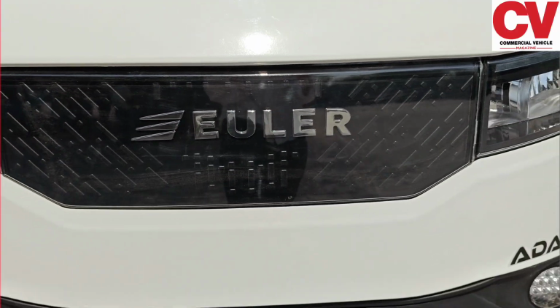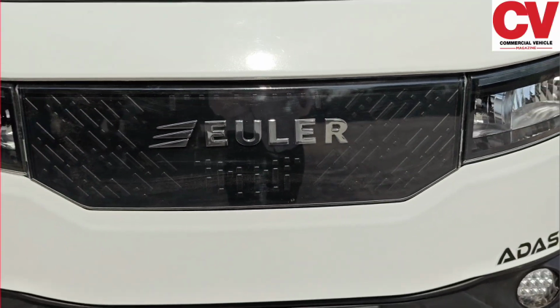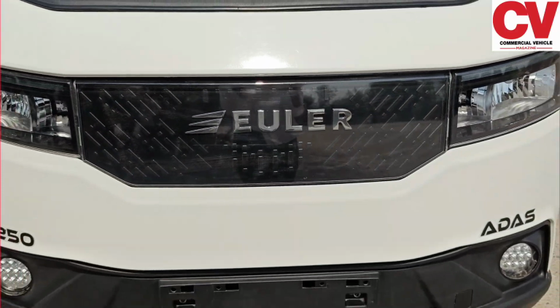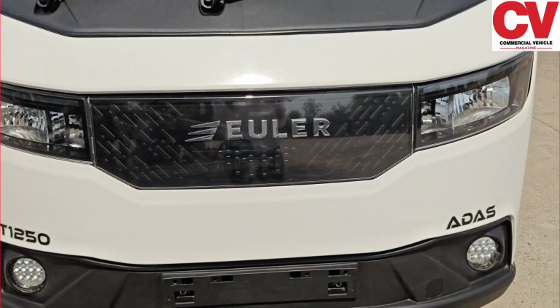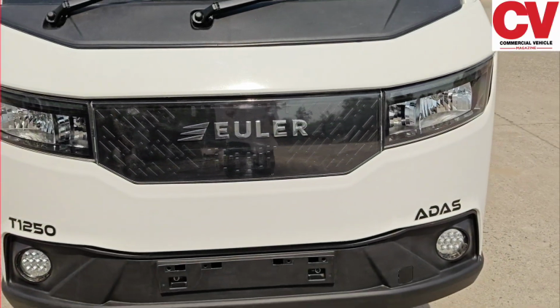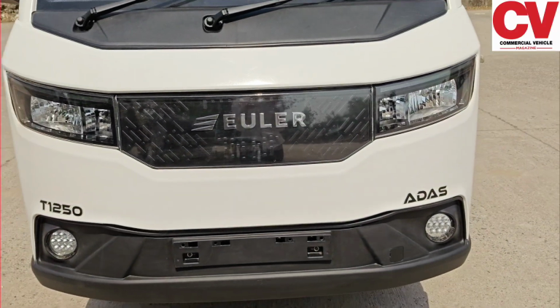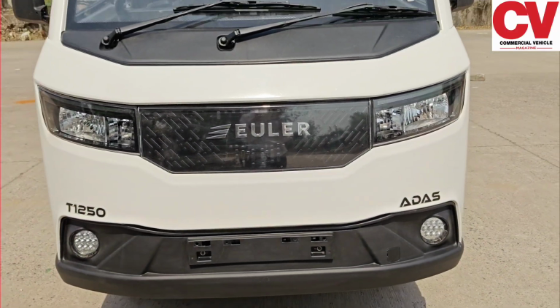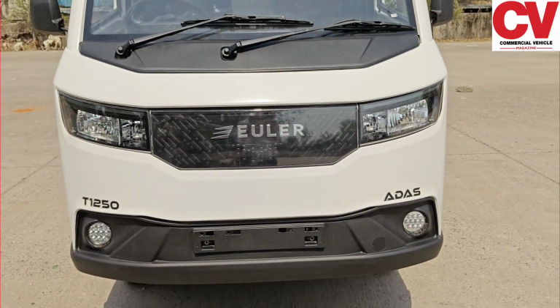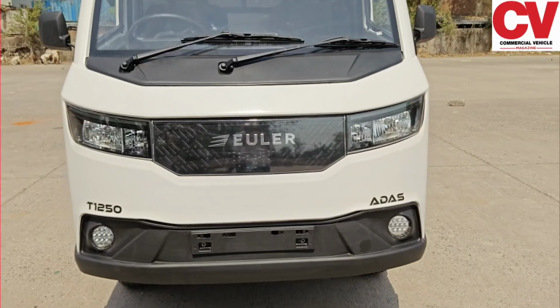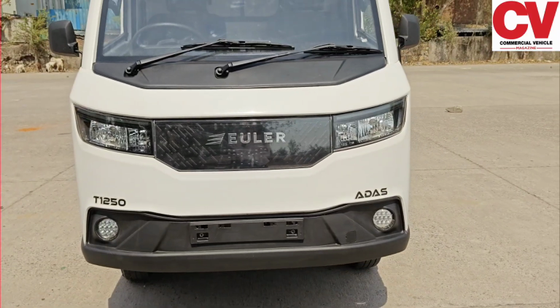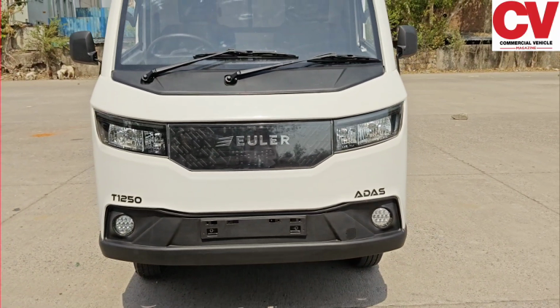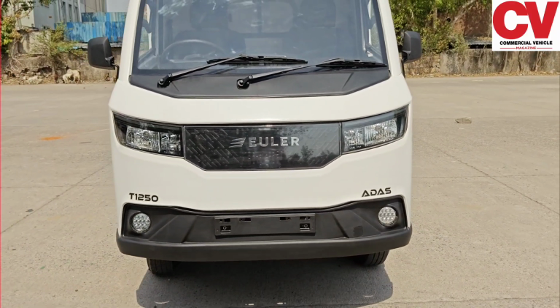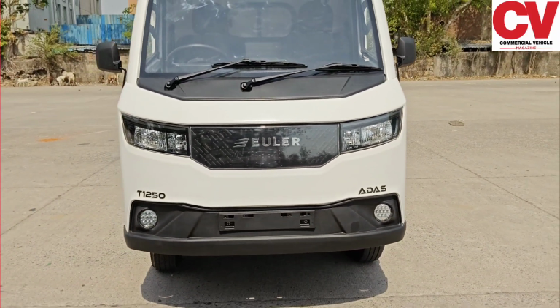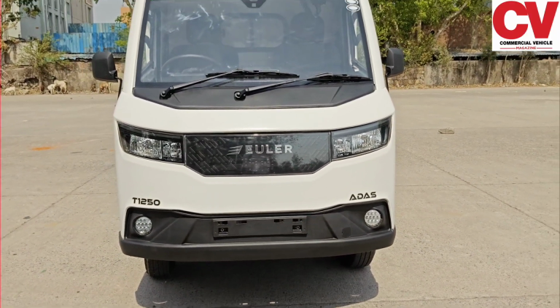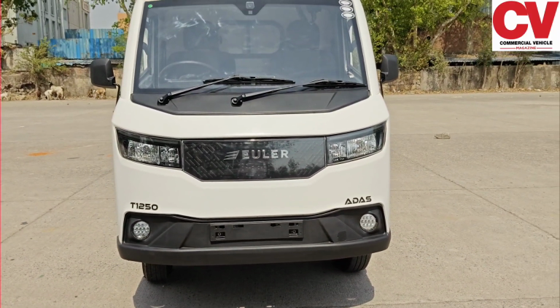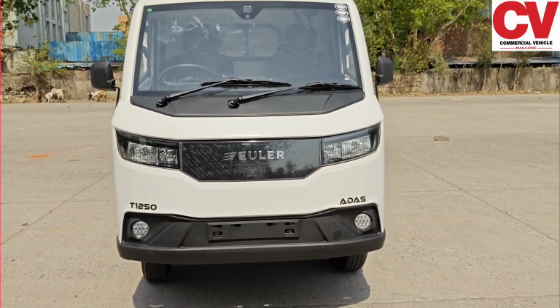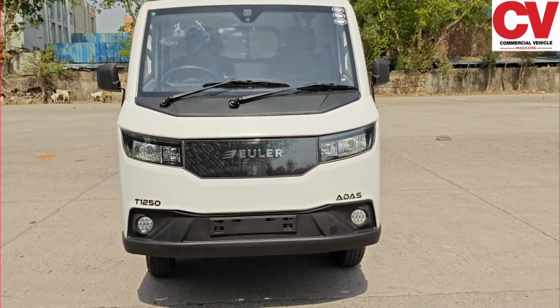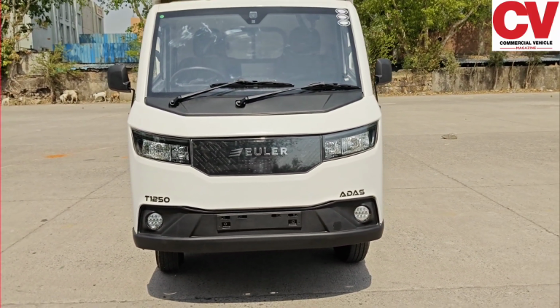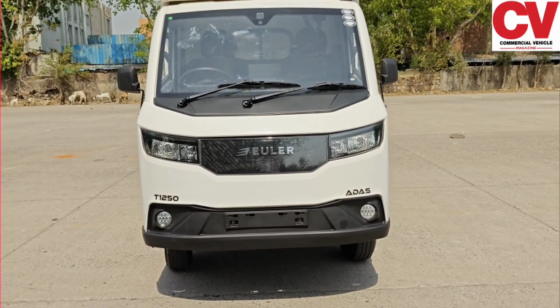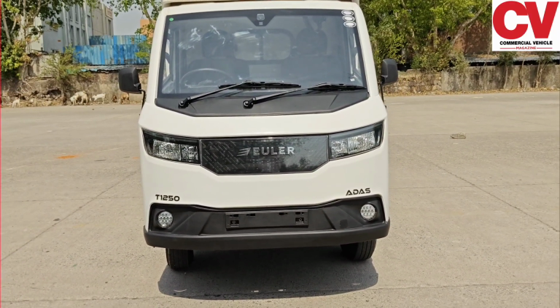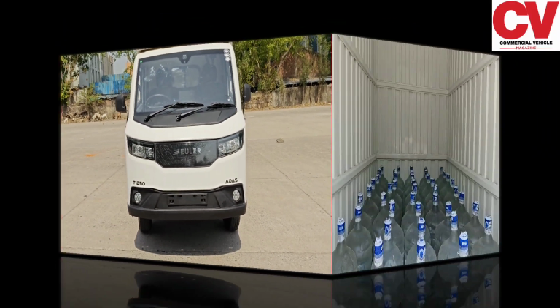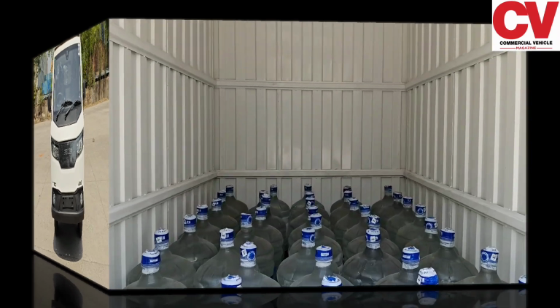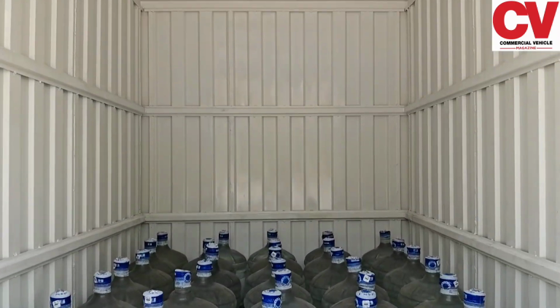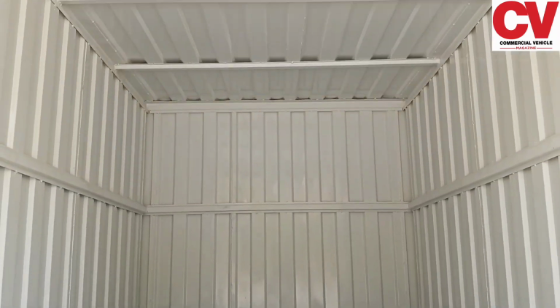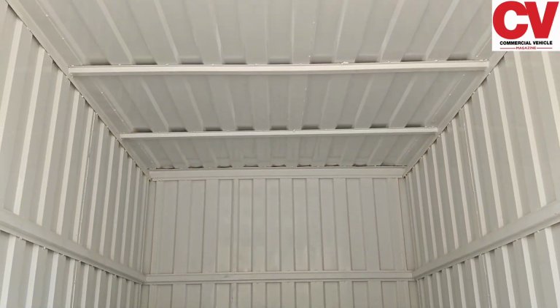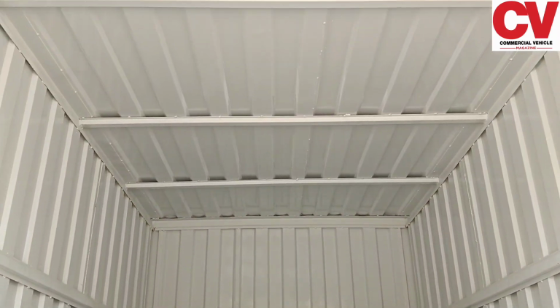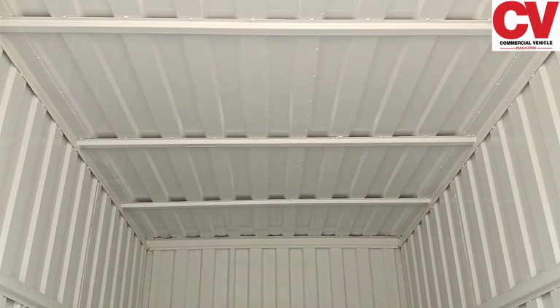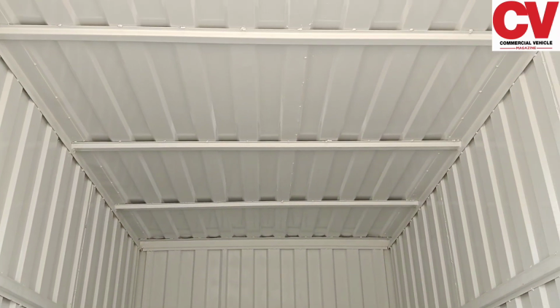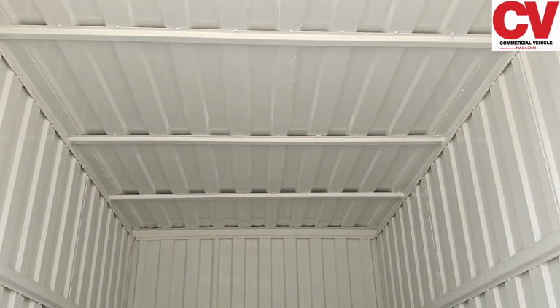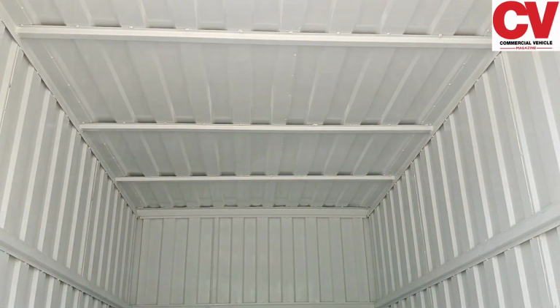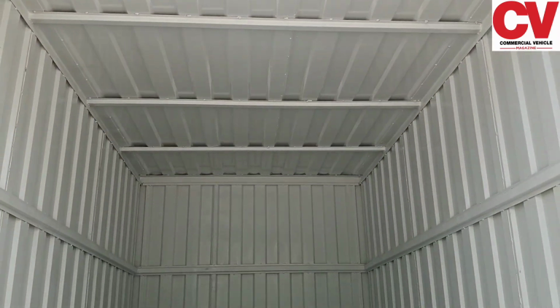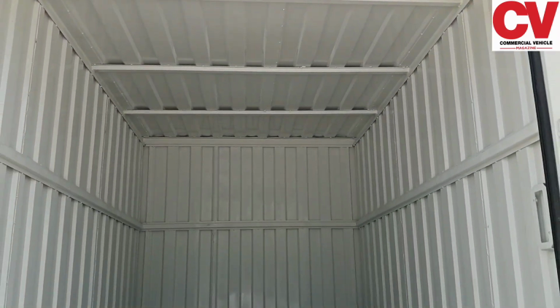This vehicle is a heavy lifter for intracity transport. It is designed to handle everything from e-commerce to dense material loads like water cans or steel. With its 8.2-feet body, it bridges the gap between compact and capable.